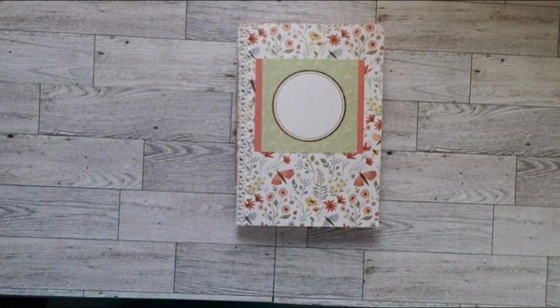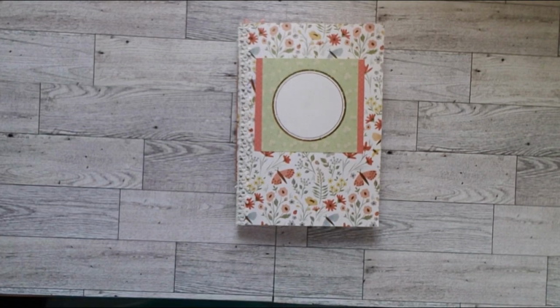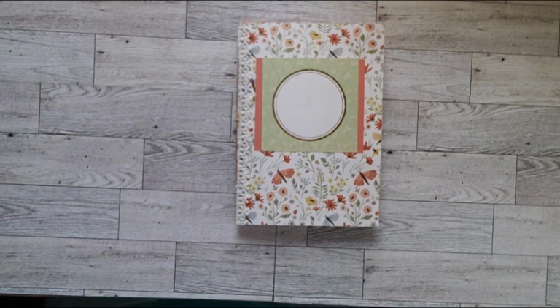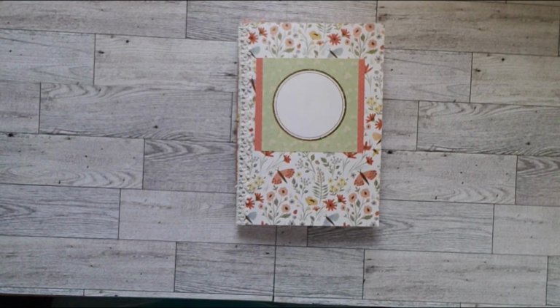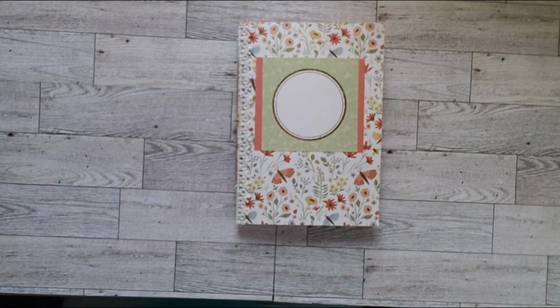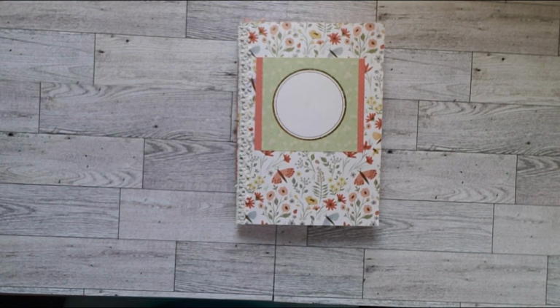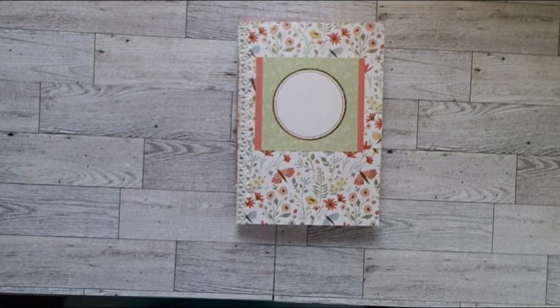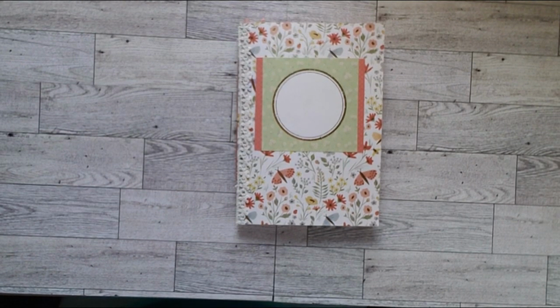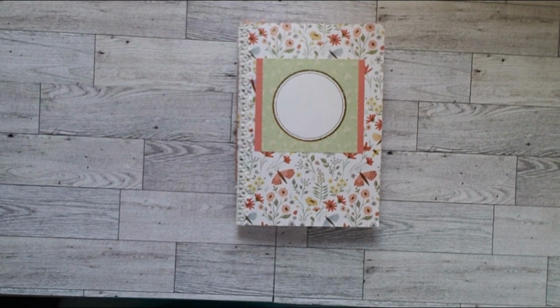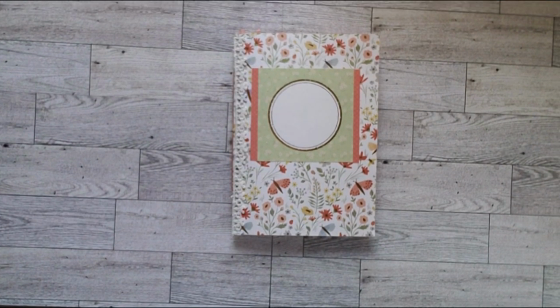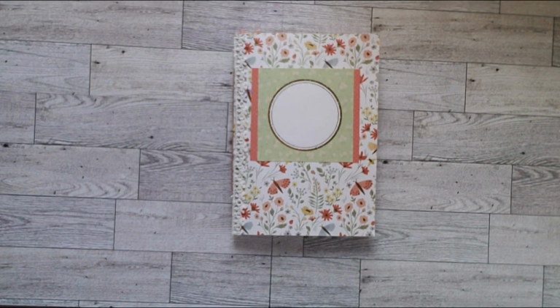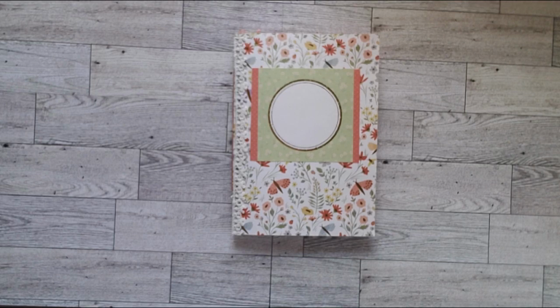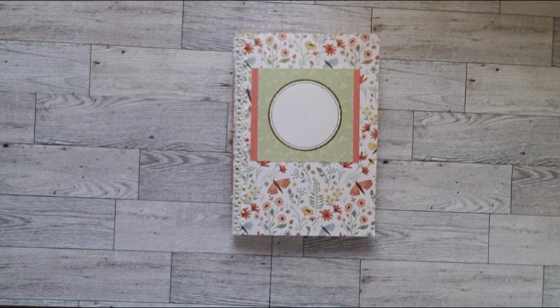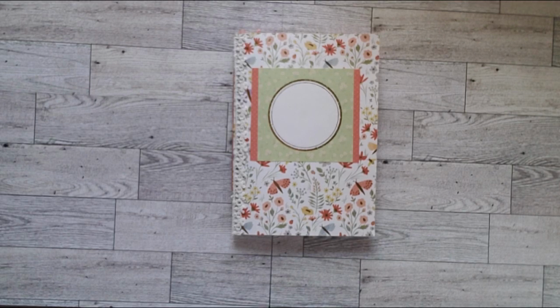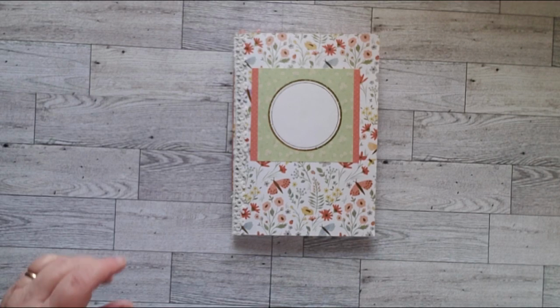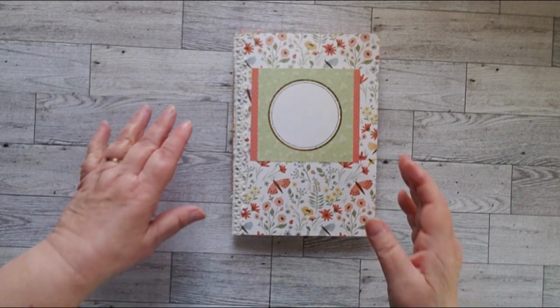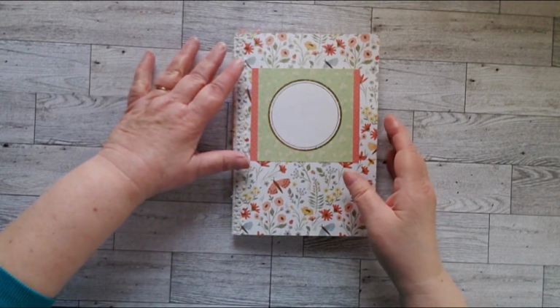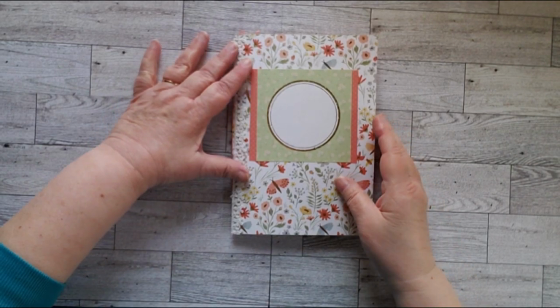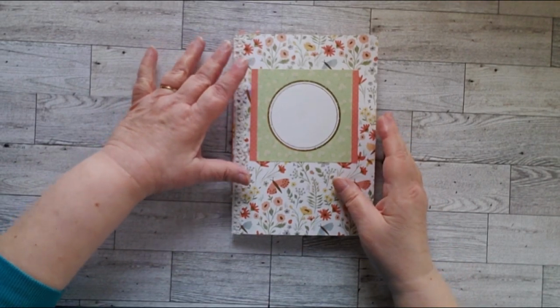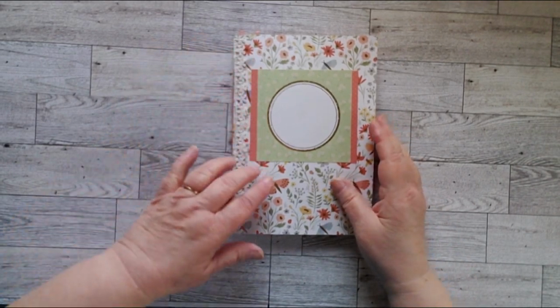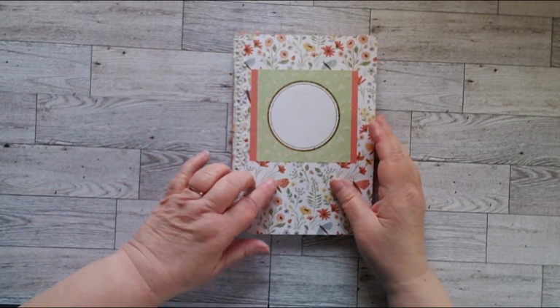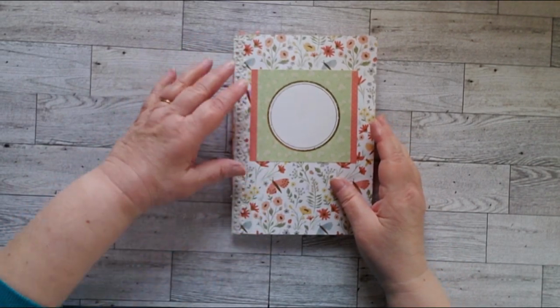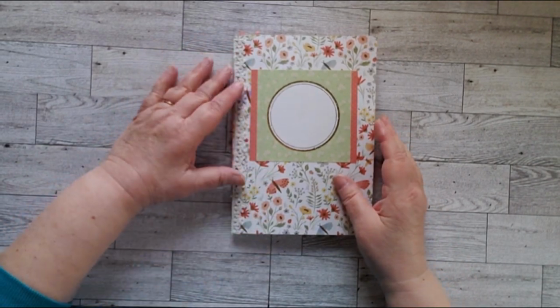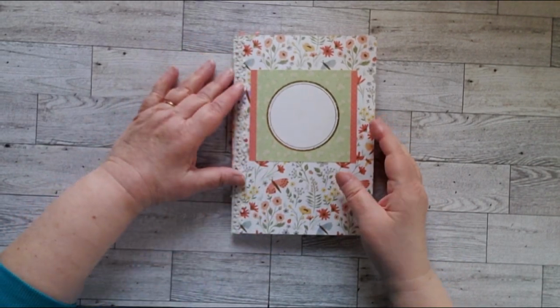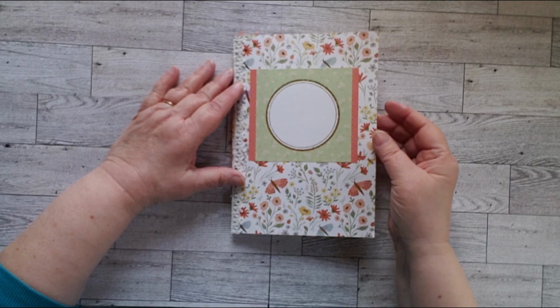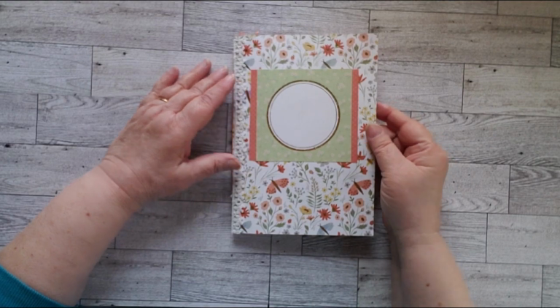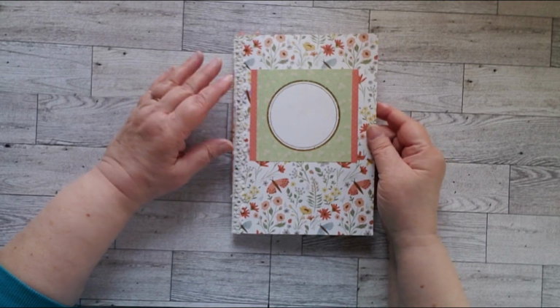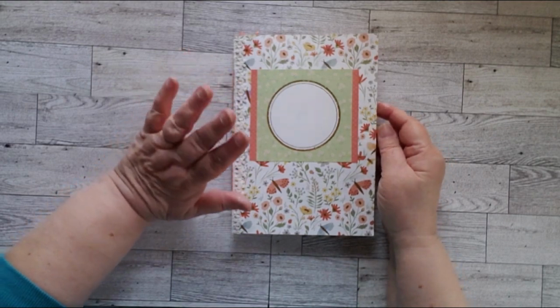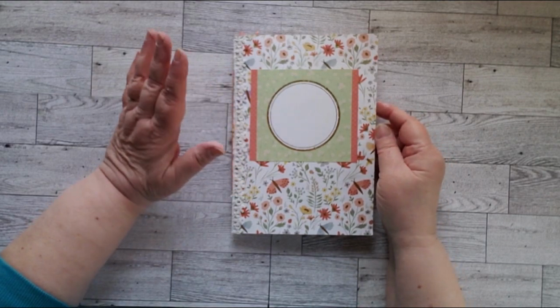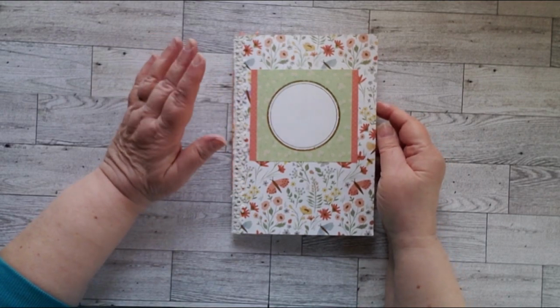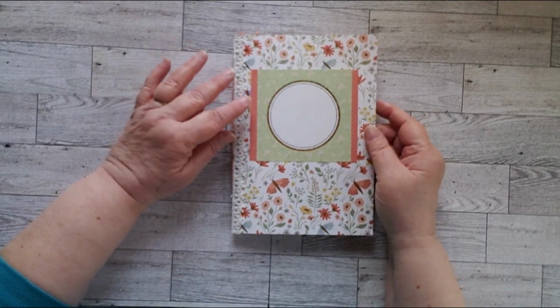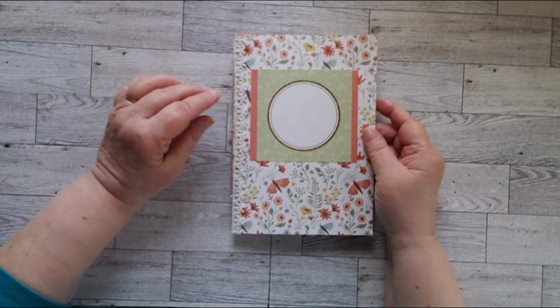Hello, this is Cindy, and today I have a summer journal for you. I love the colors in this — it's a coral and green, summer flowers and butterflies.